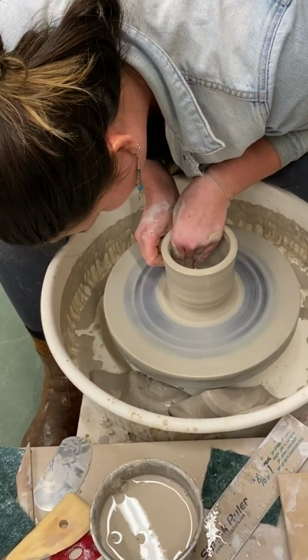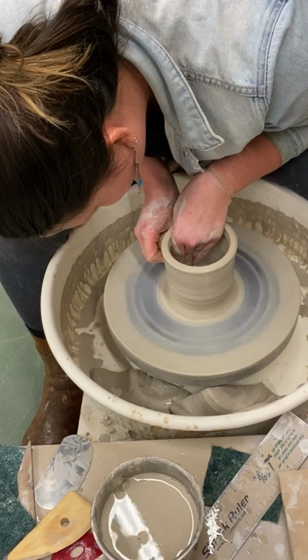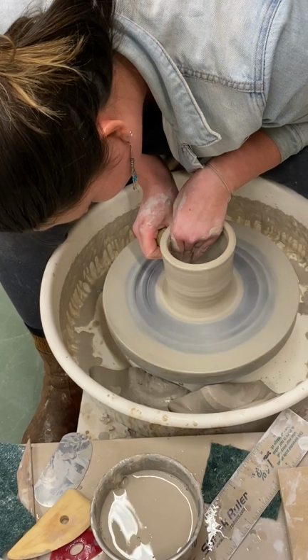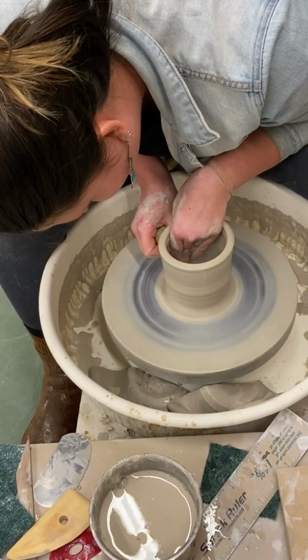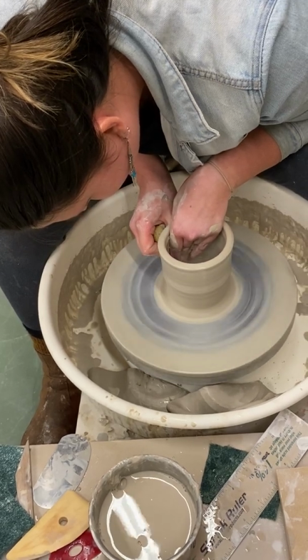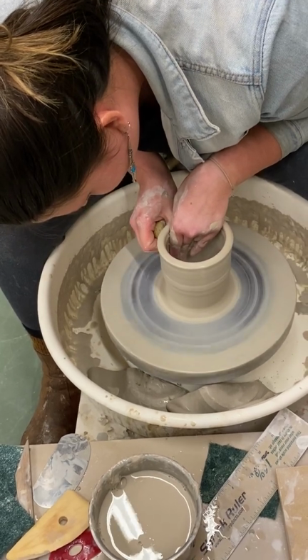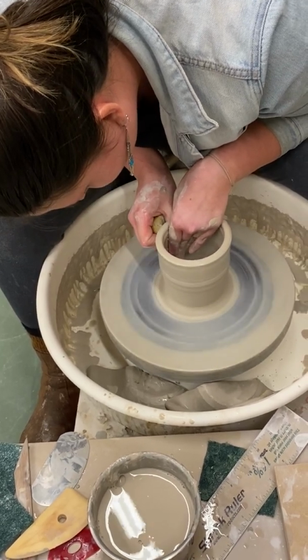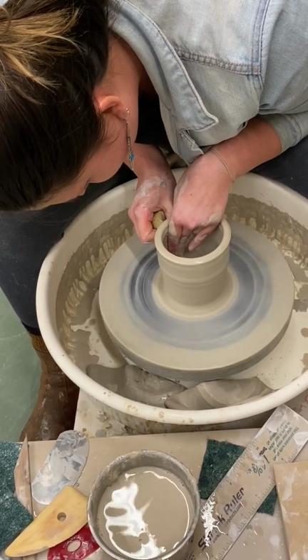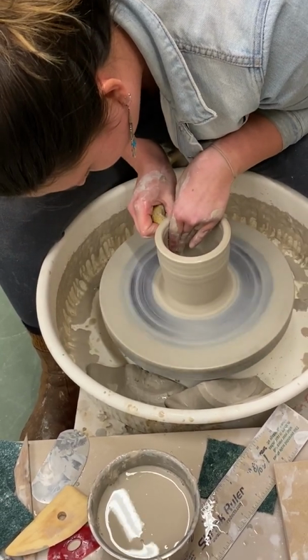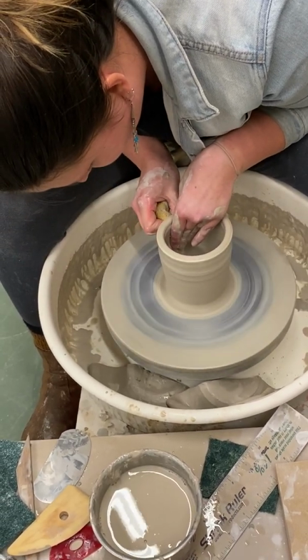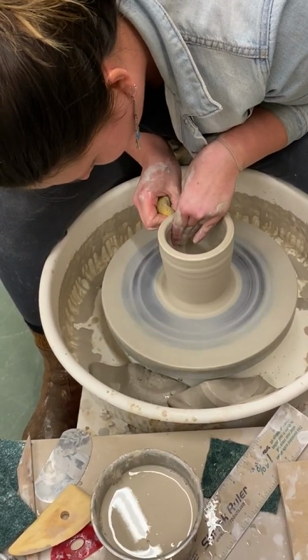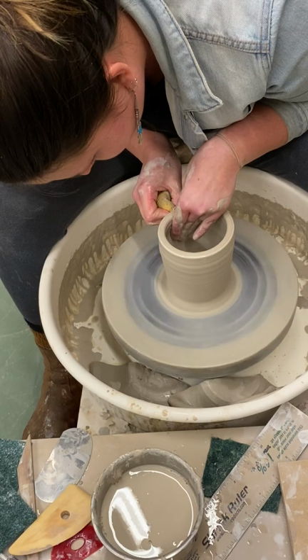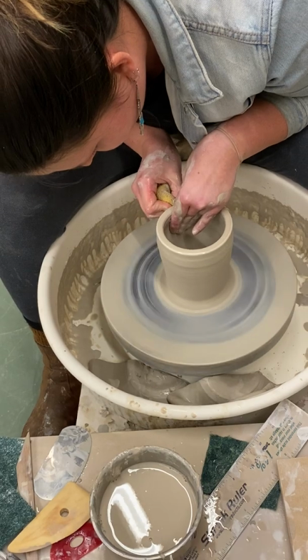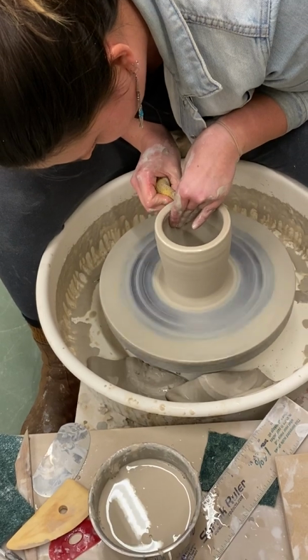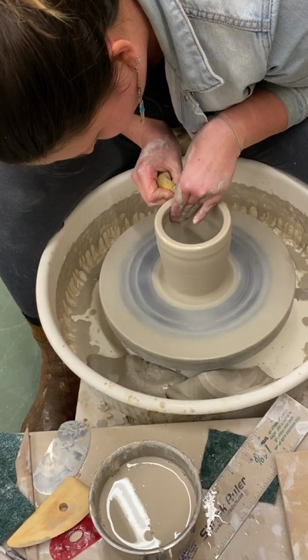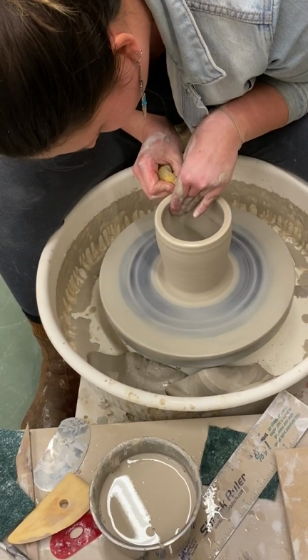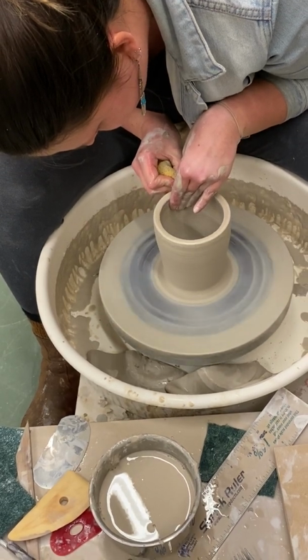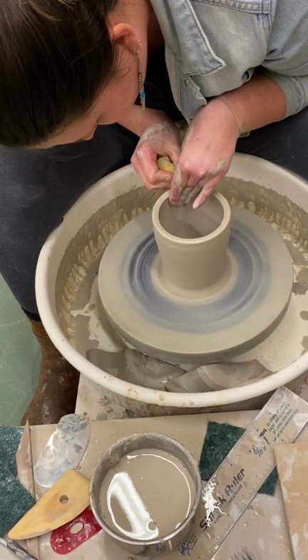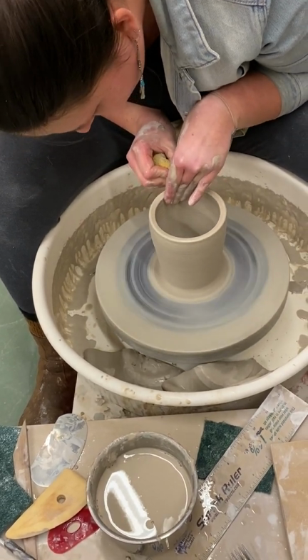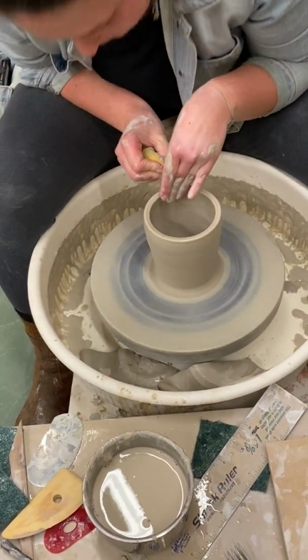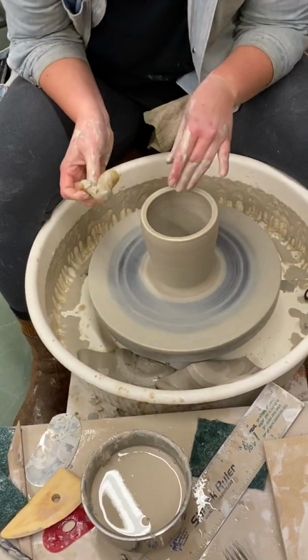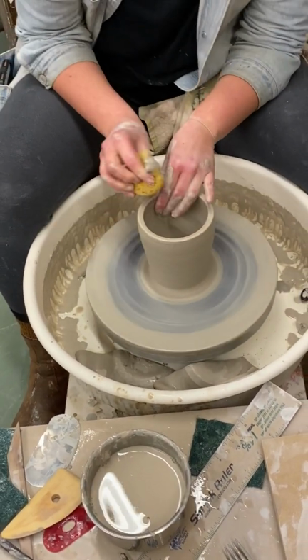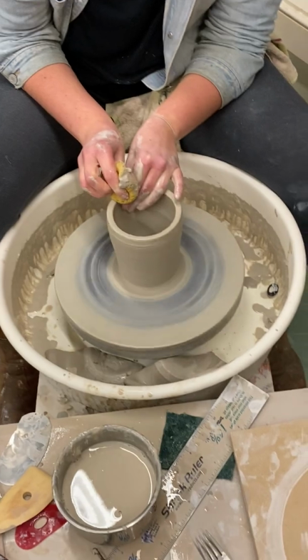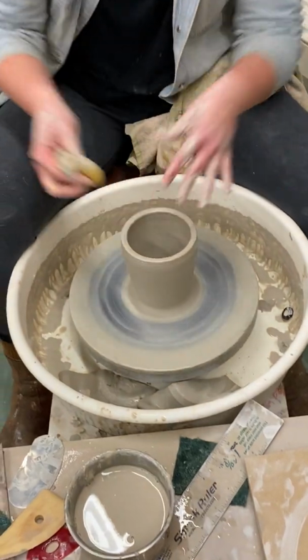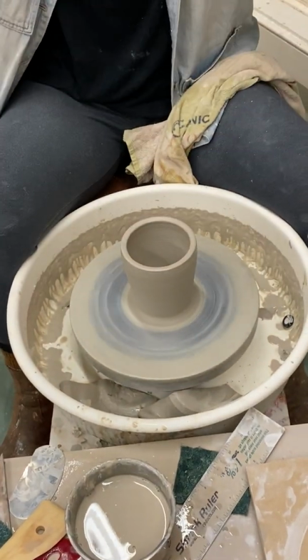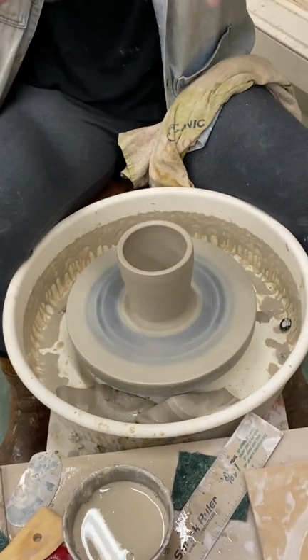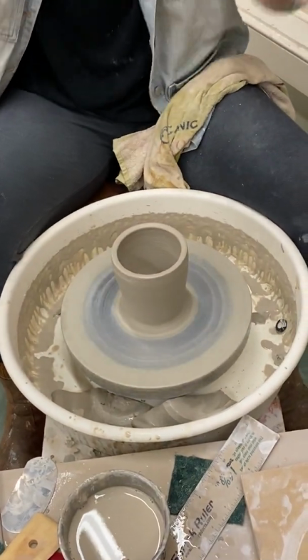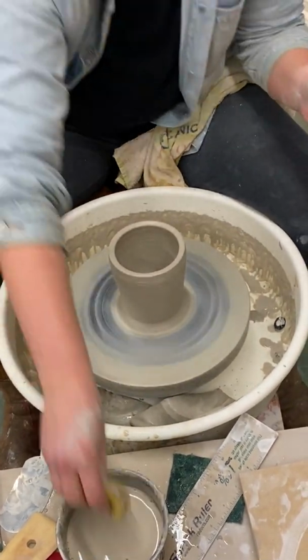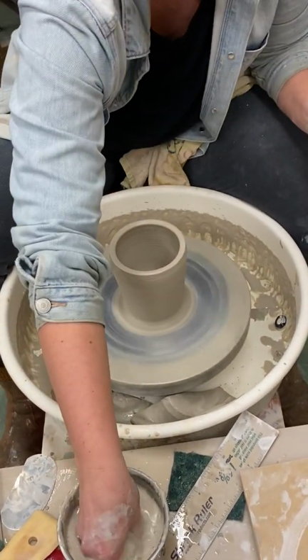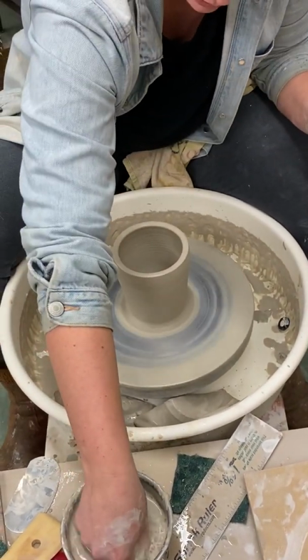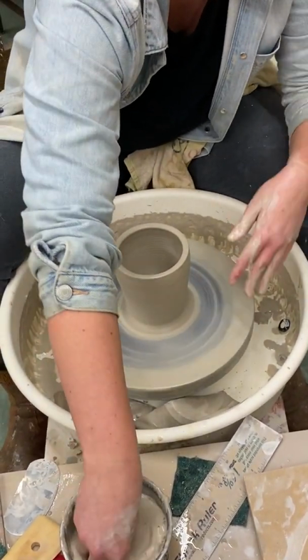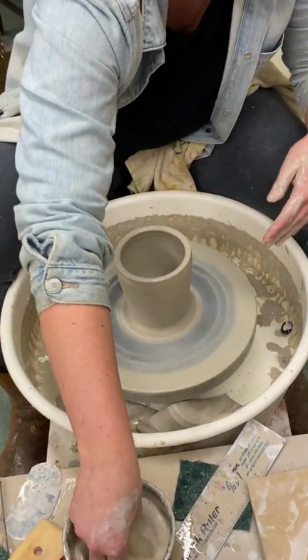I'm slowing my wheel down a little more, because now that I'm getting taller it needs to move slower. If it was going too fast, it's going to start to rip out, which you'll feel happening.